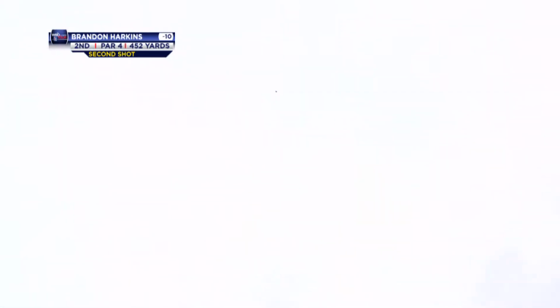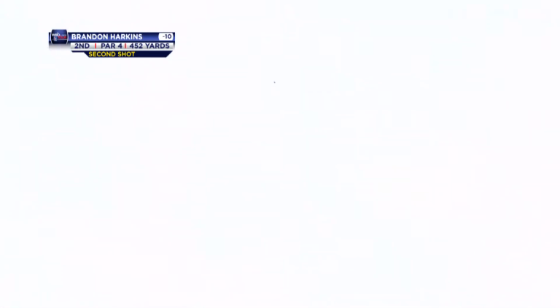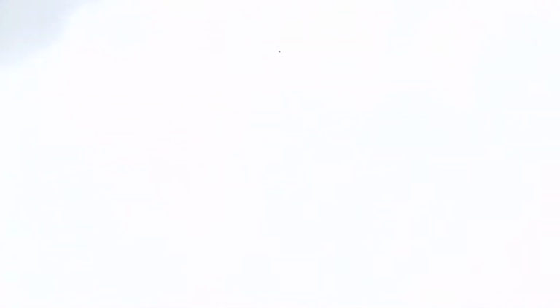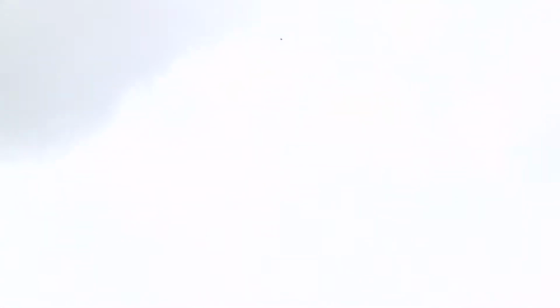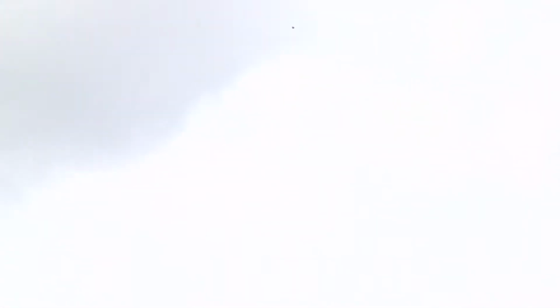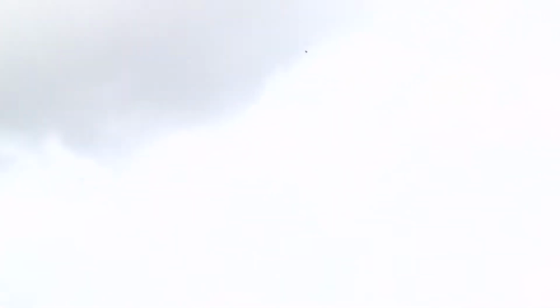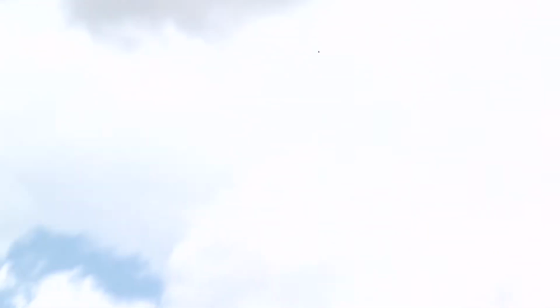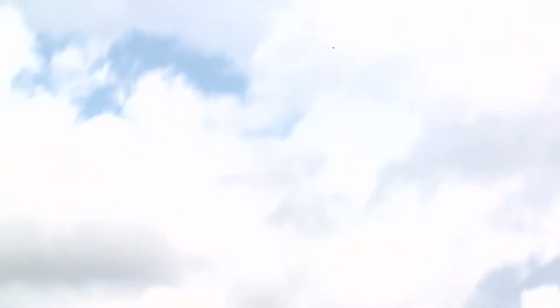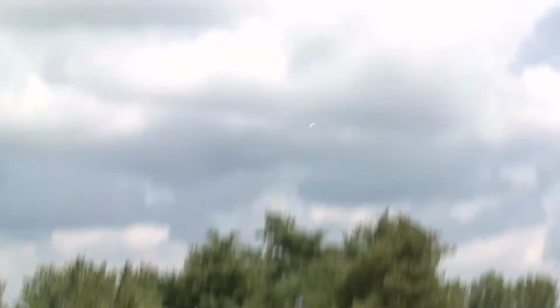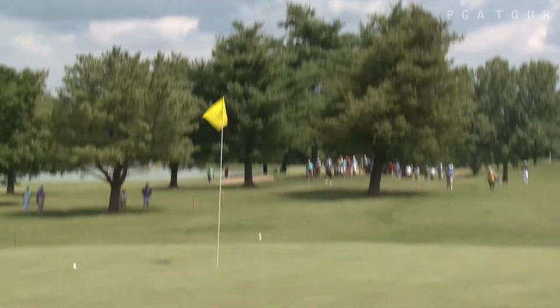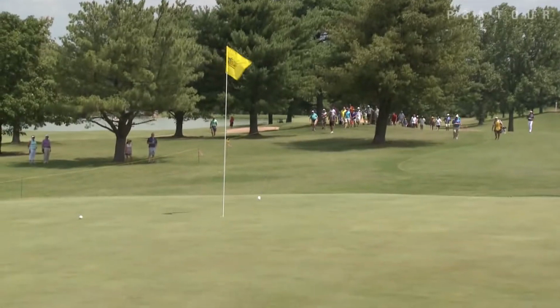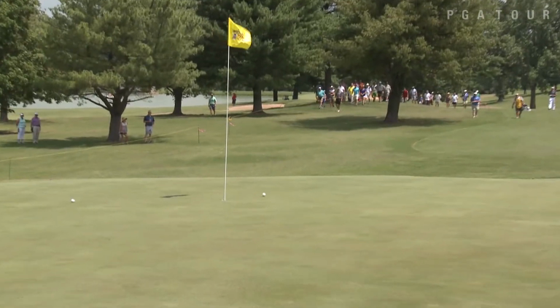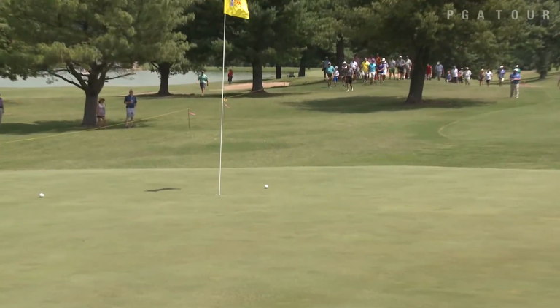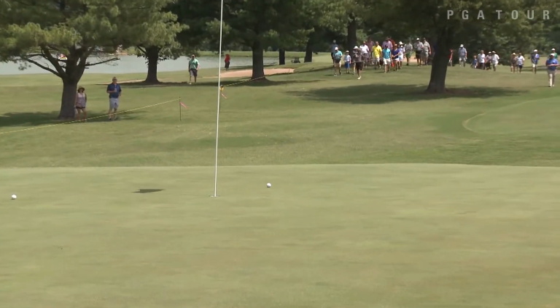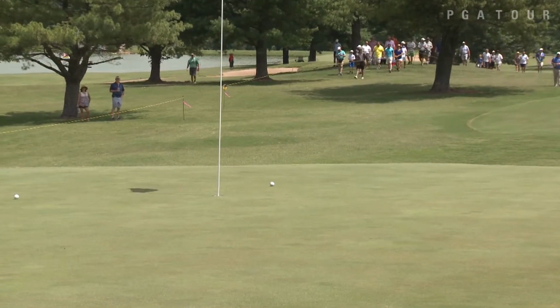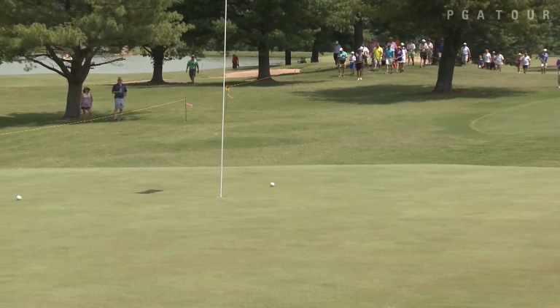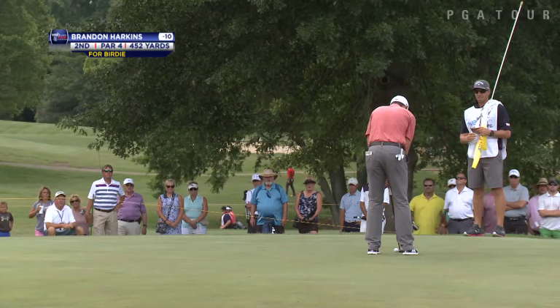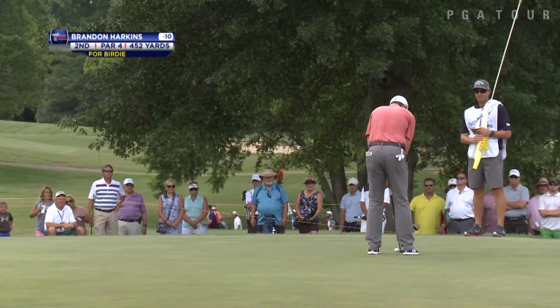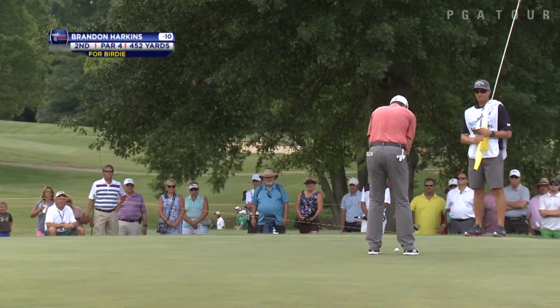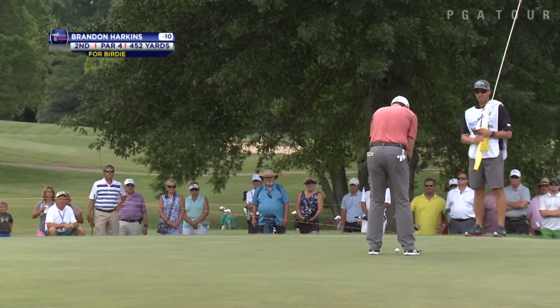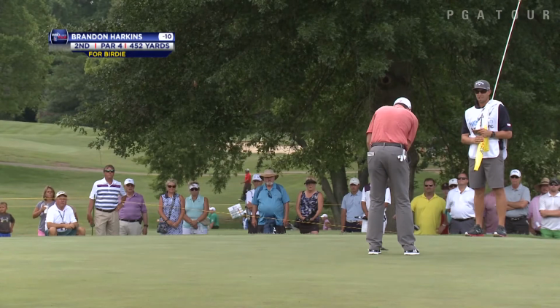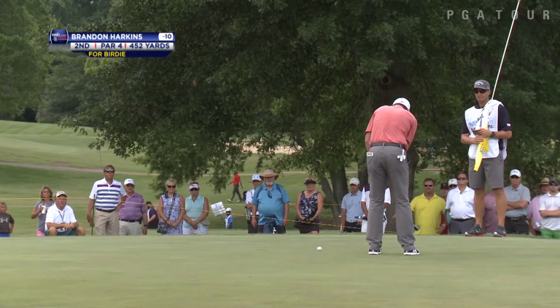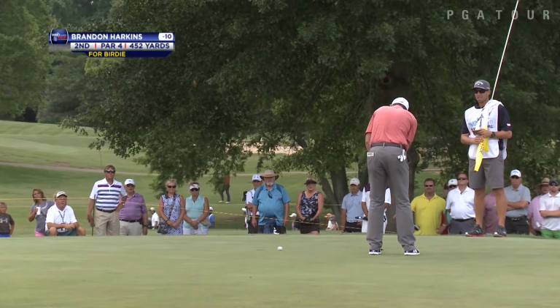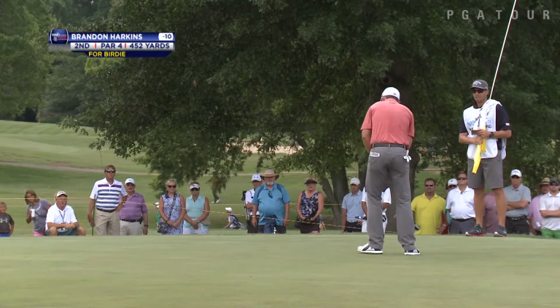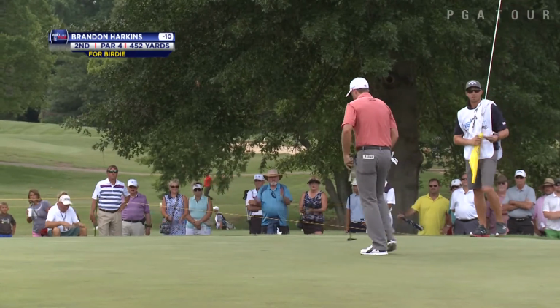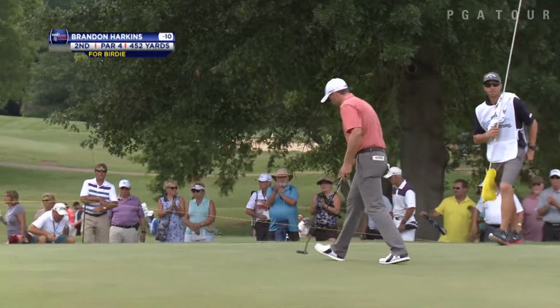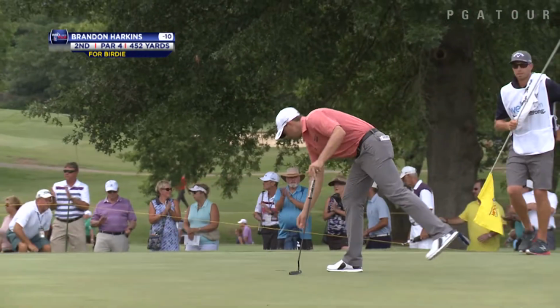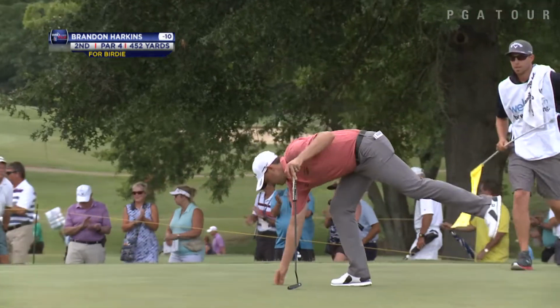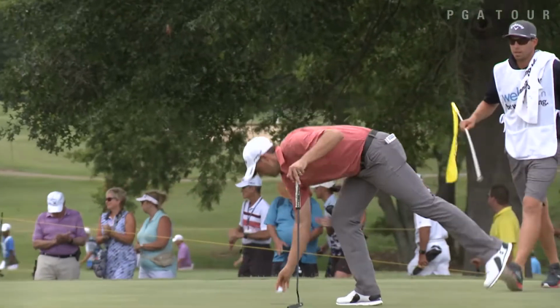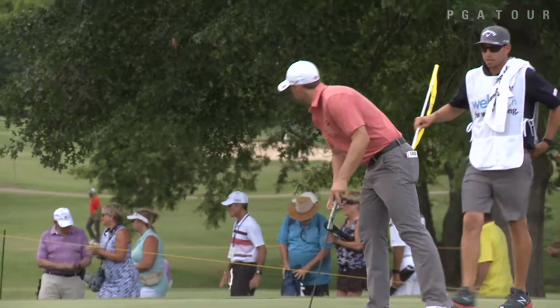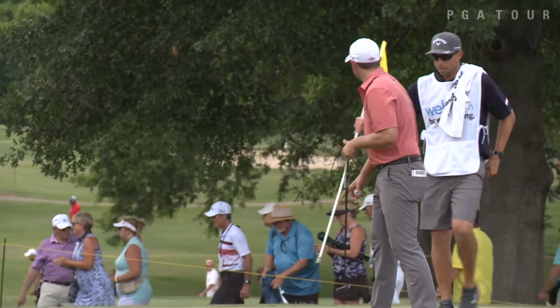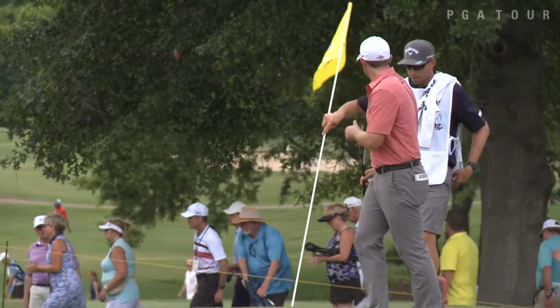Brandon Harkins fell a few spots on the leaderboard. Here he is on the second hole as well. He's going to use the 9-iron and will put that on the green to within 5 feet of the hole. He converted the birdie putt and ended his day 9-under.